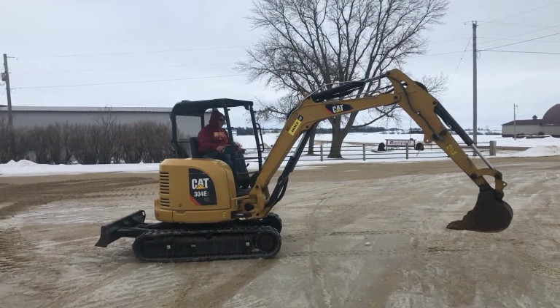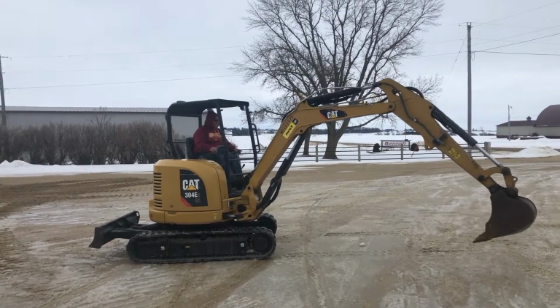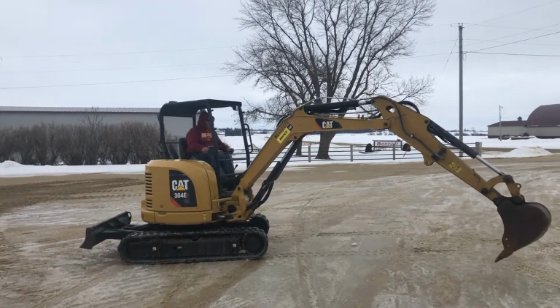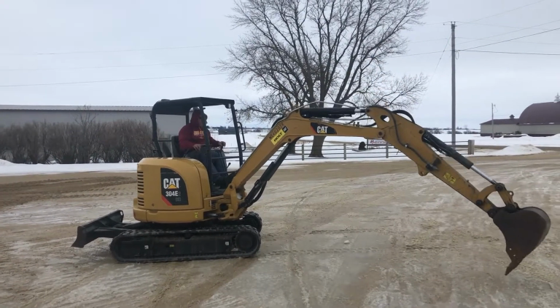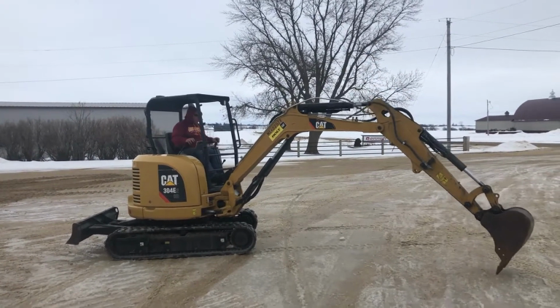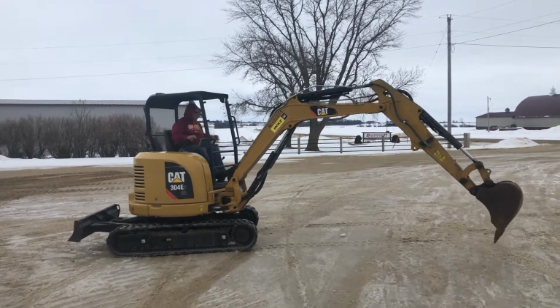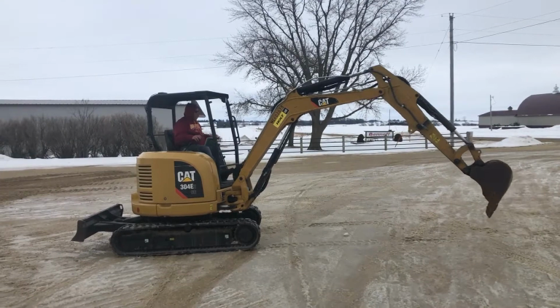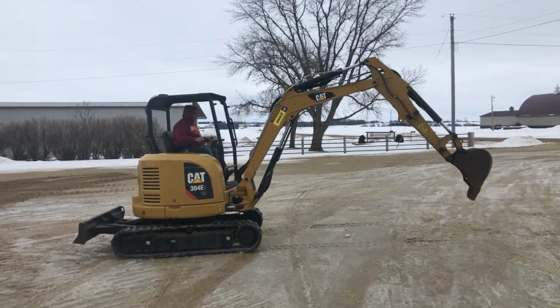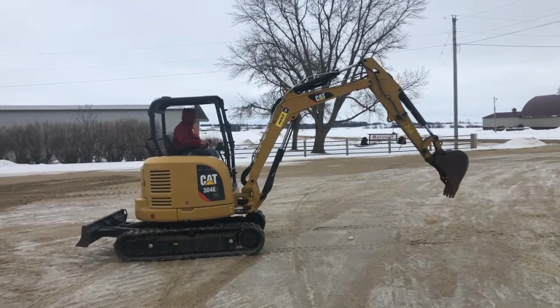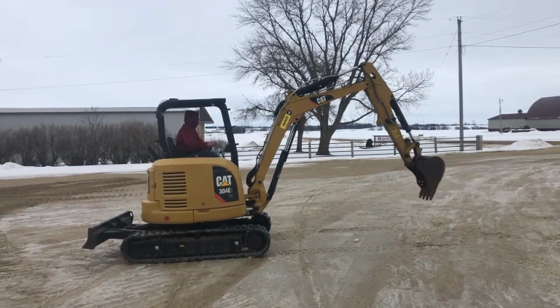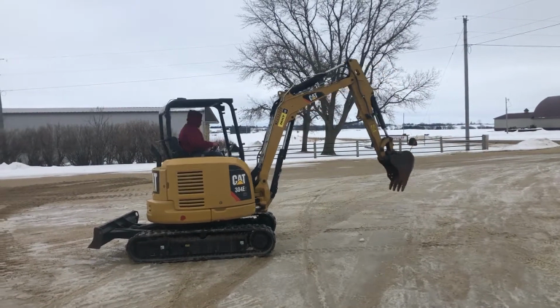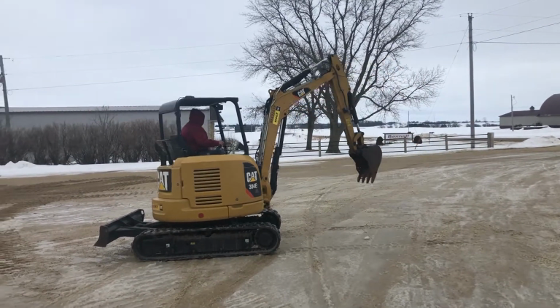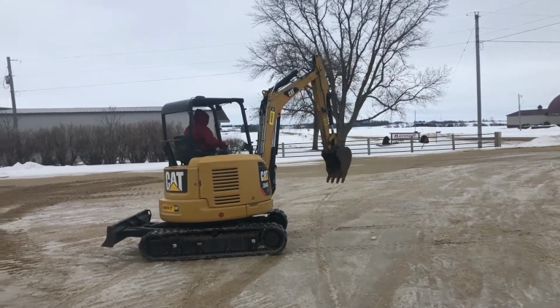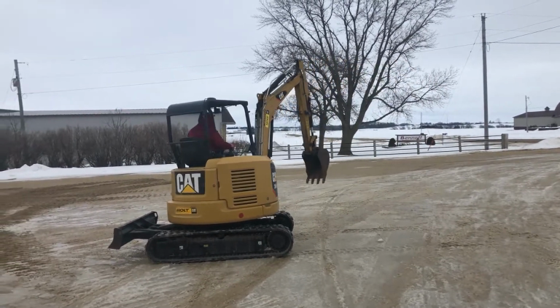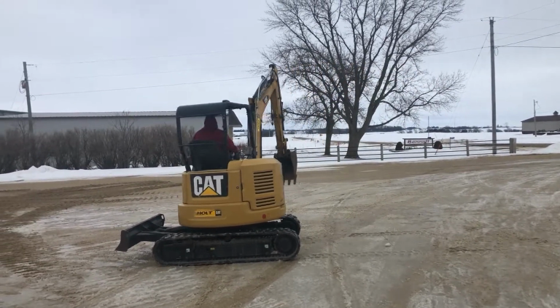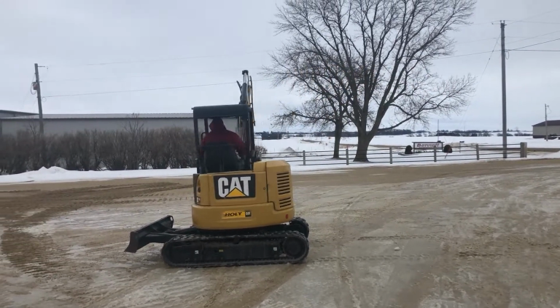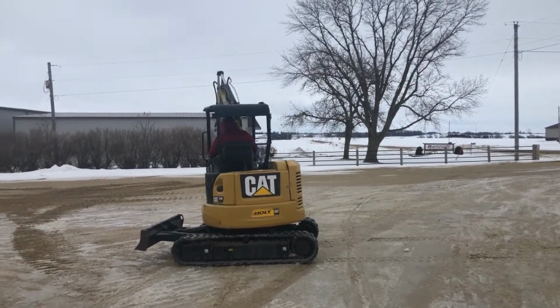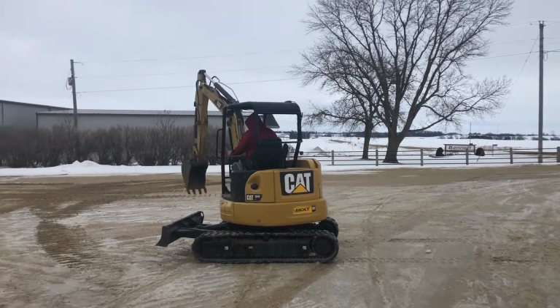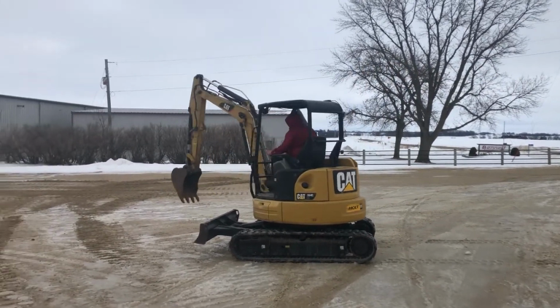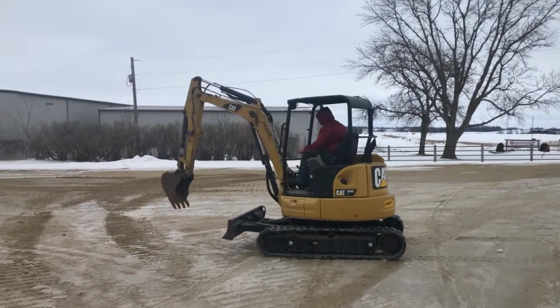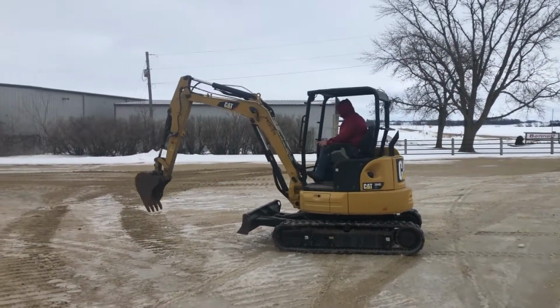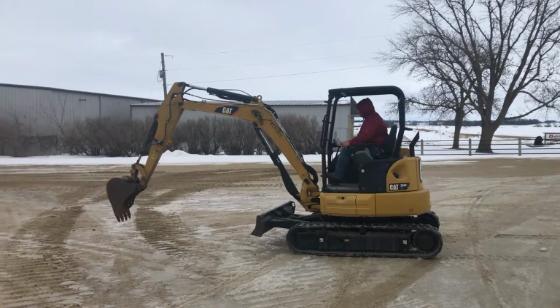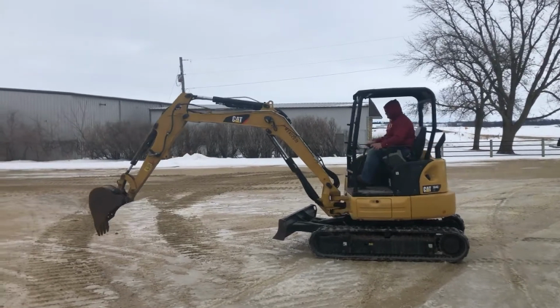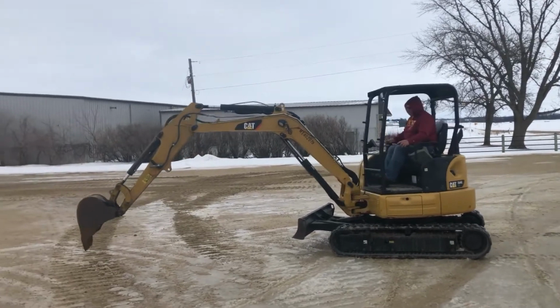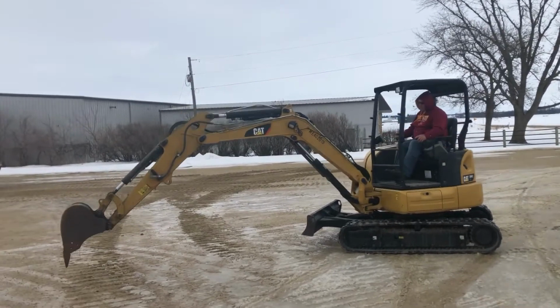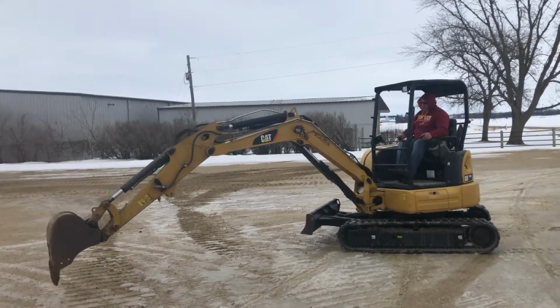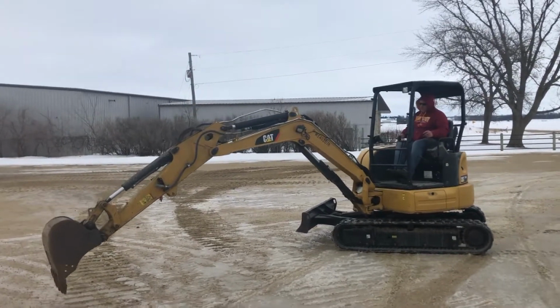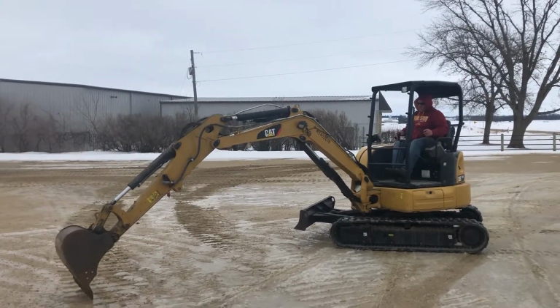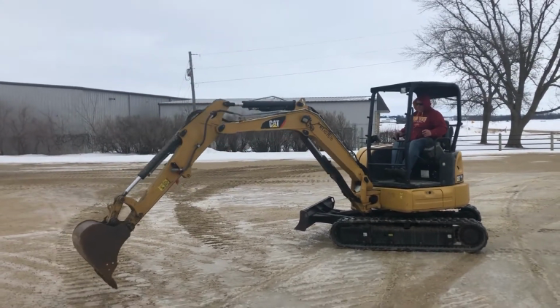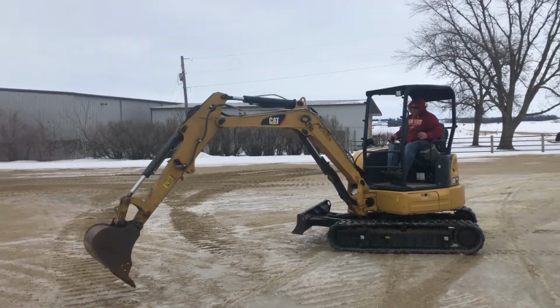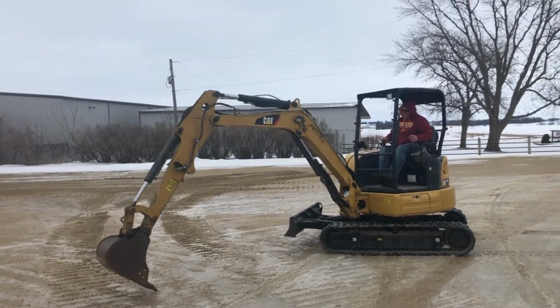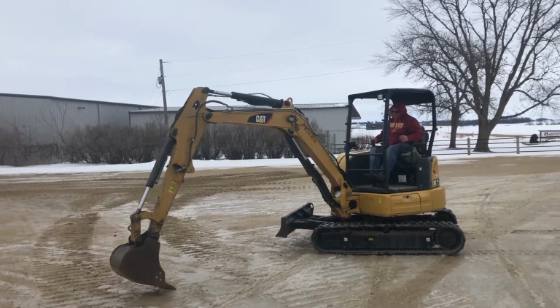This thing has been sitting here for just a day or two and I don't see any oil under it. It's just a dry, clean, straight, good-looking machine.